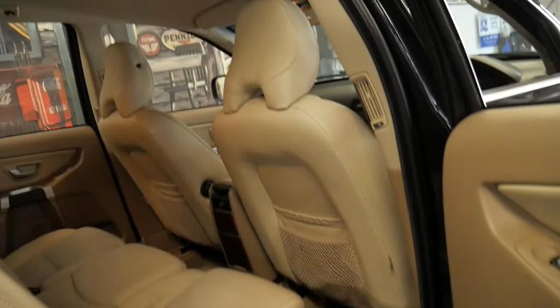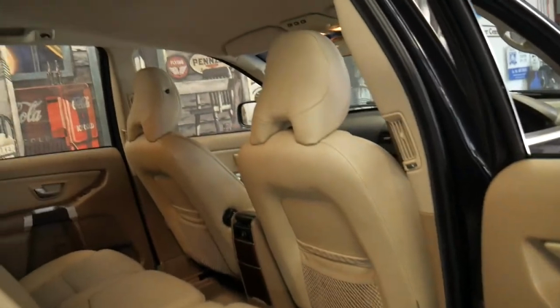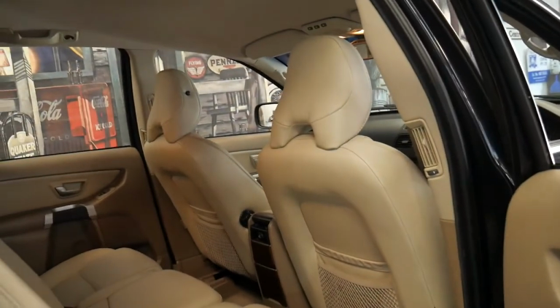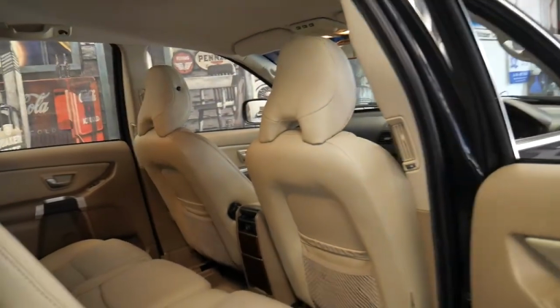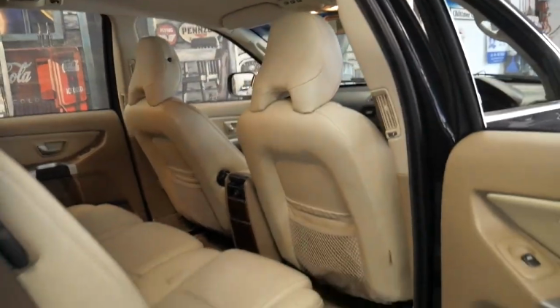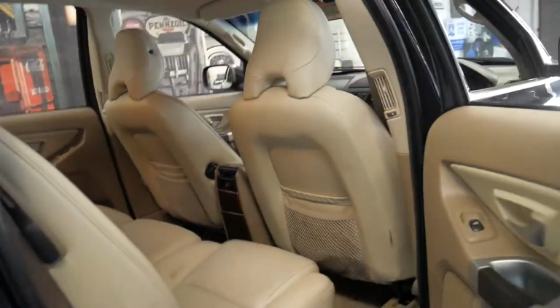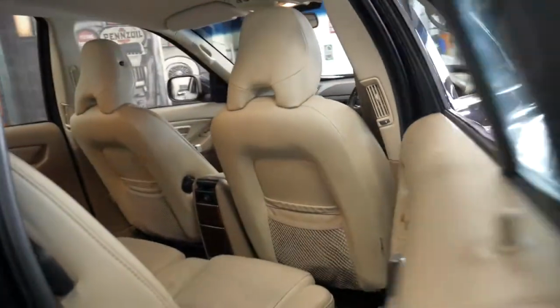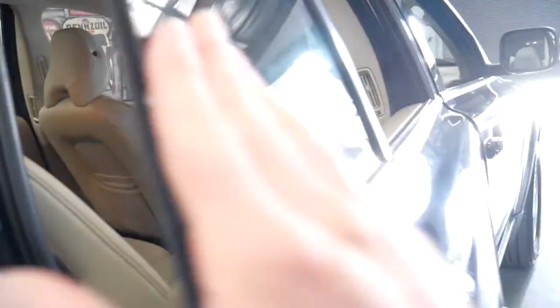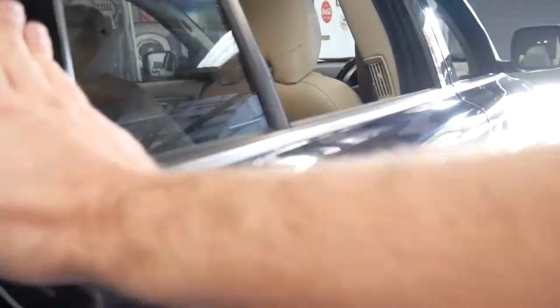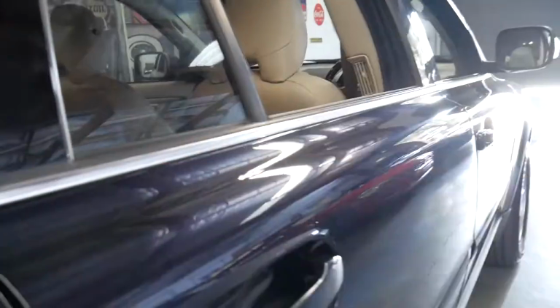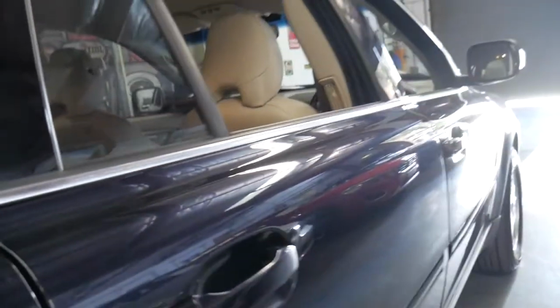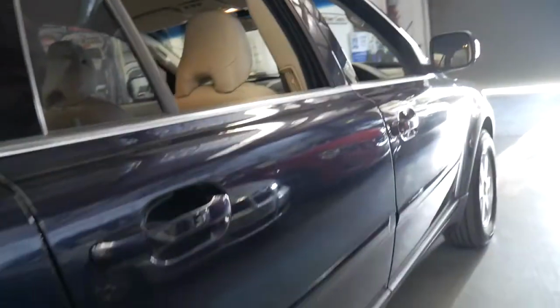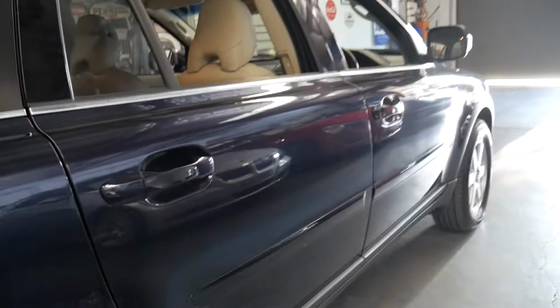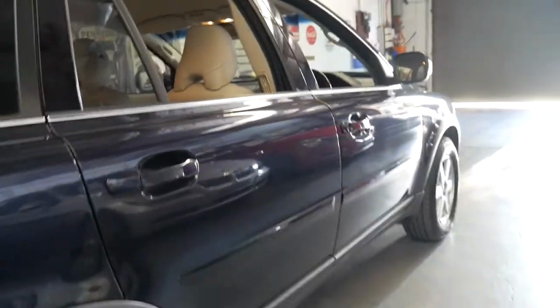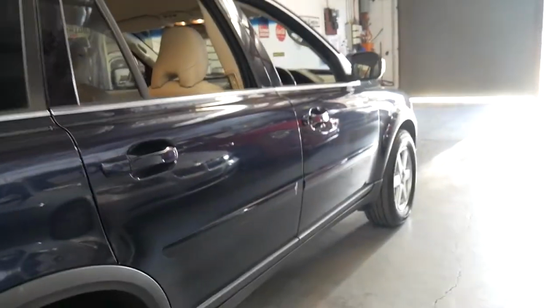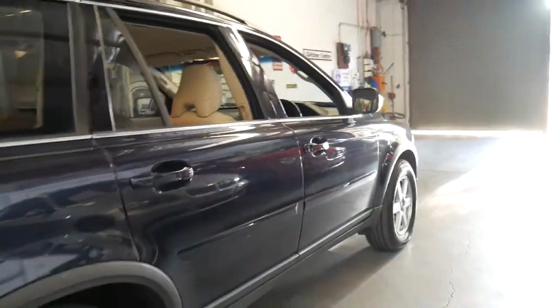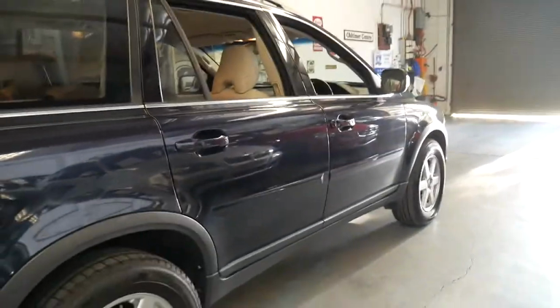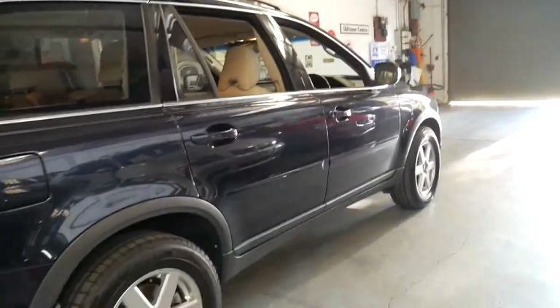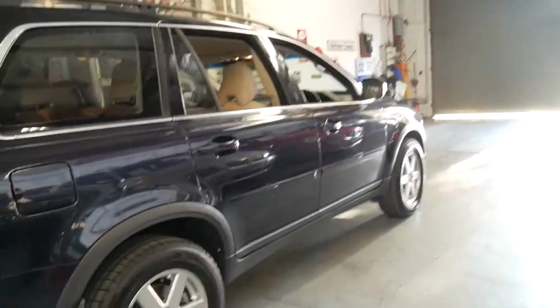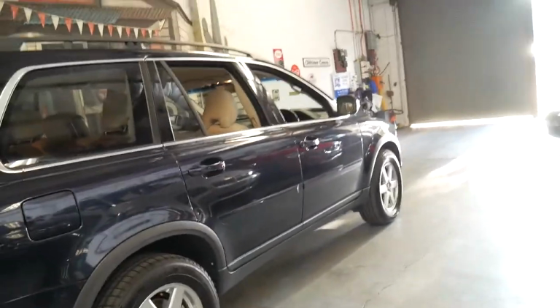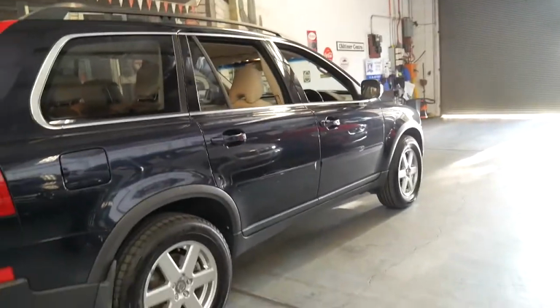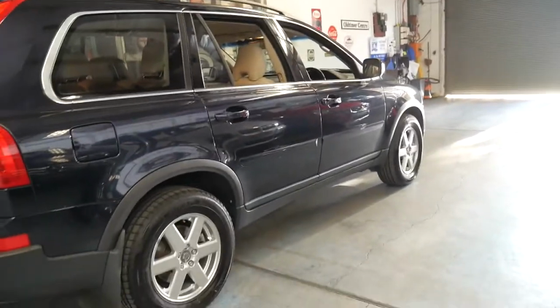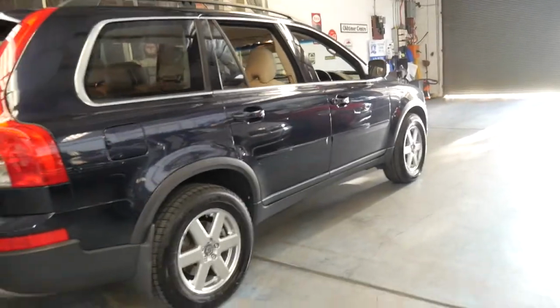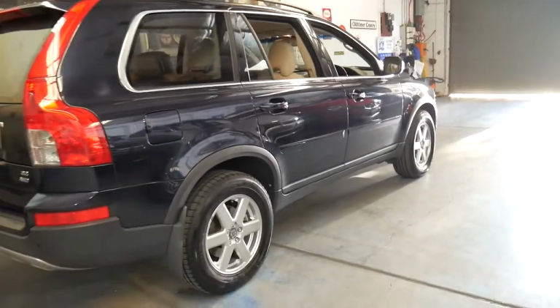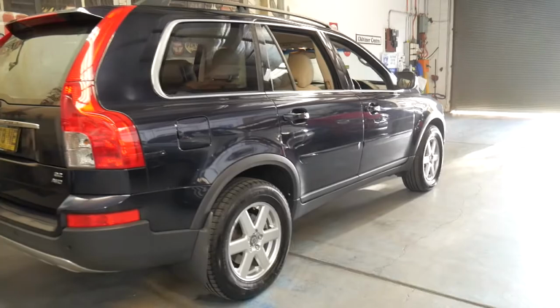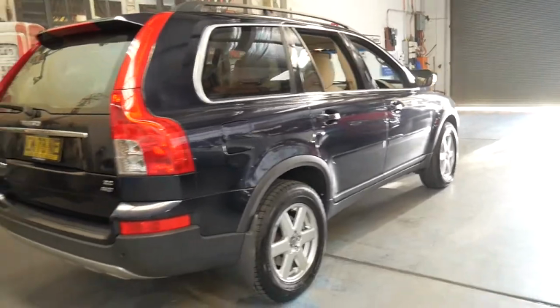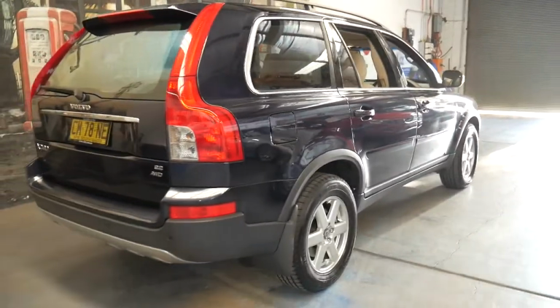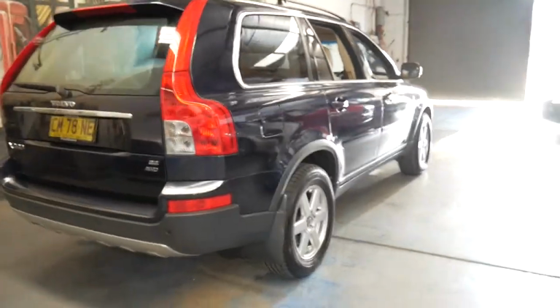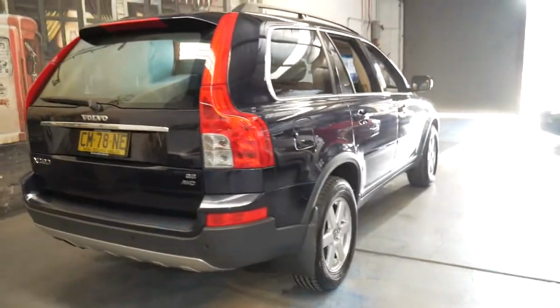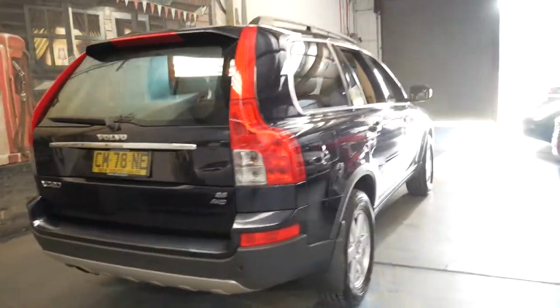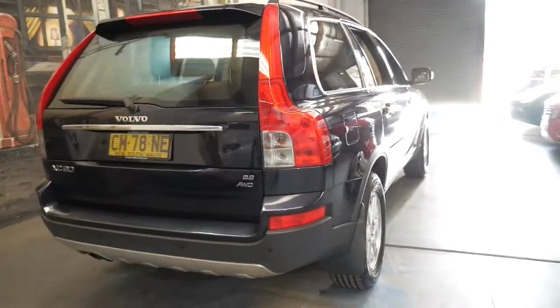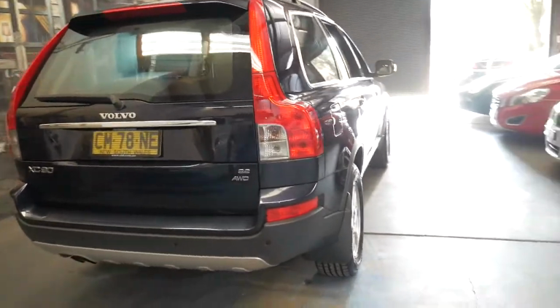It's a seven seater. It's got tinted windows, two remote keys and it drives beautifully. The car's in excellent condition — it actually had seat covers on it when we got it, which is always good to see.